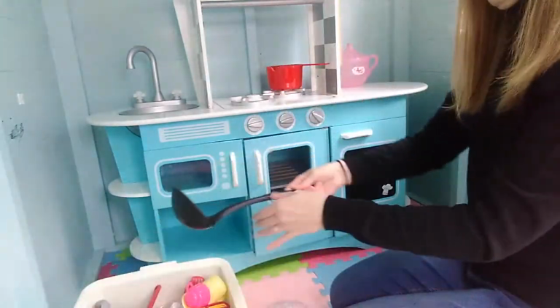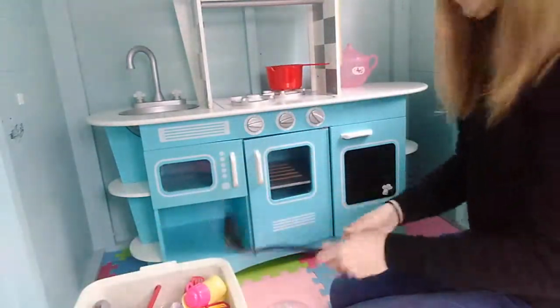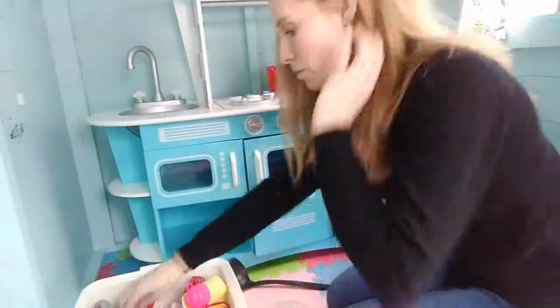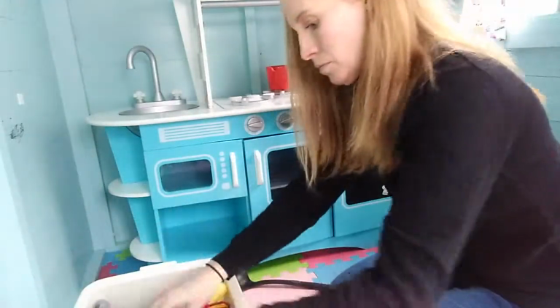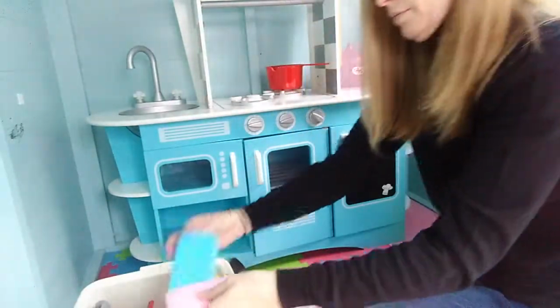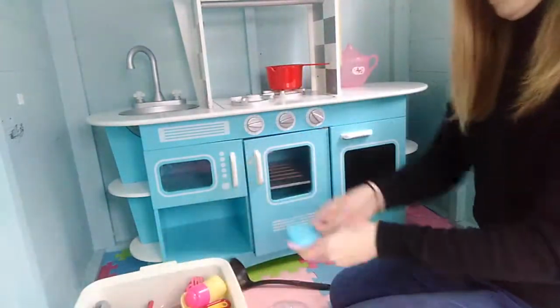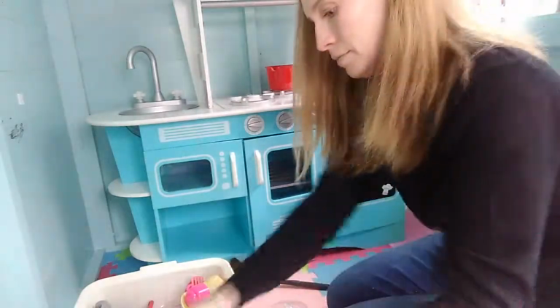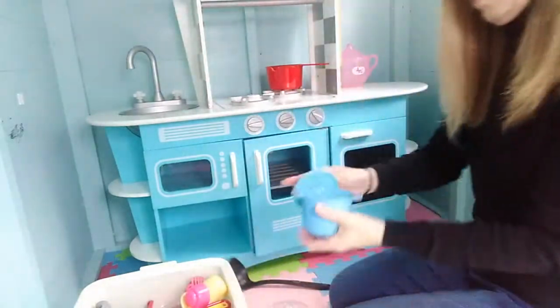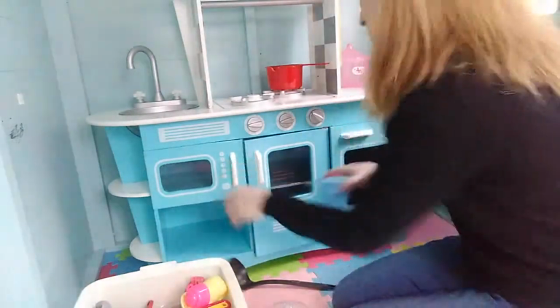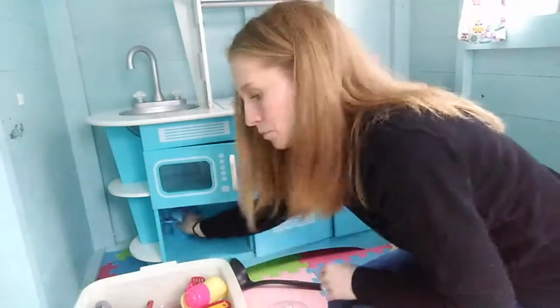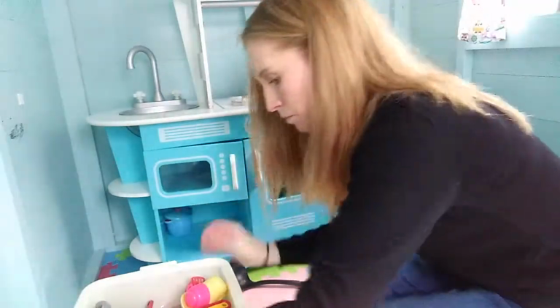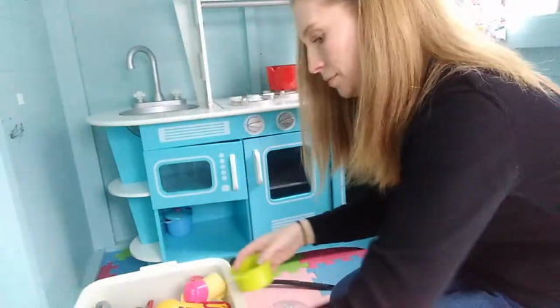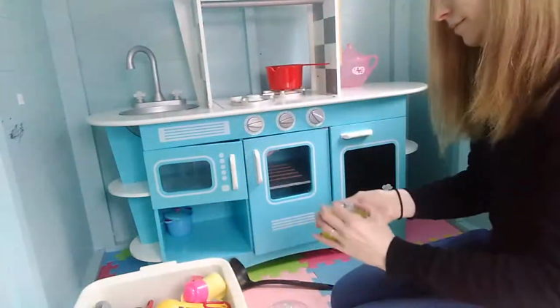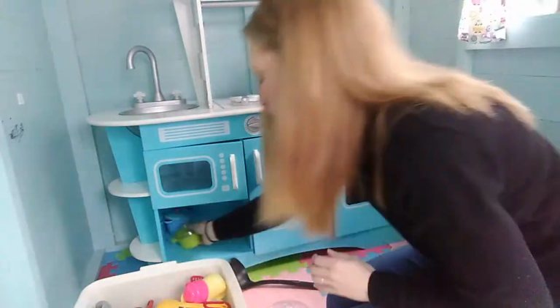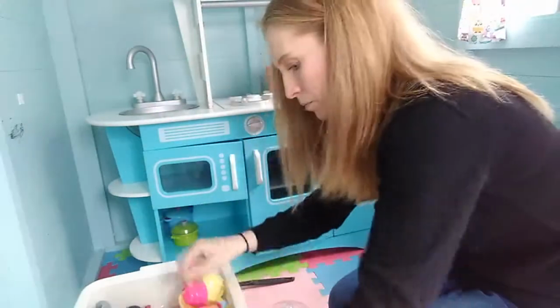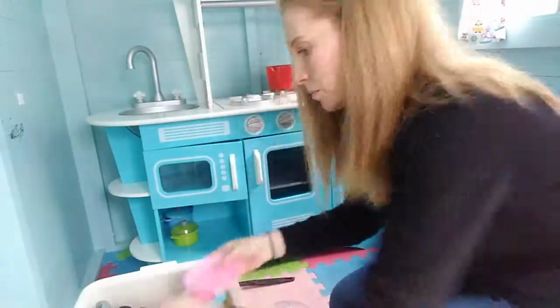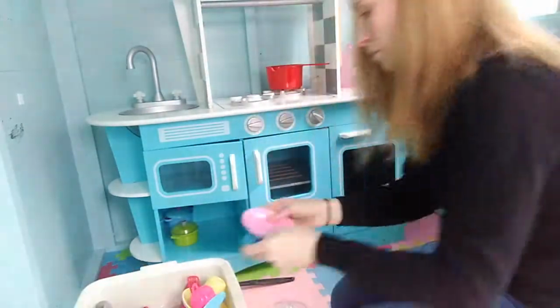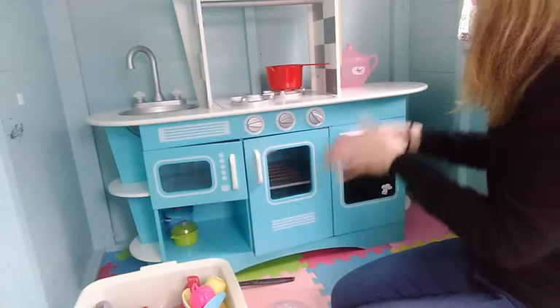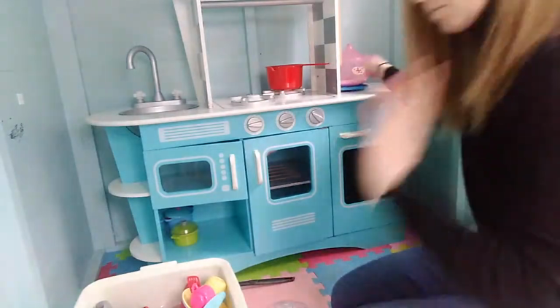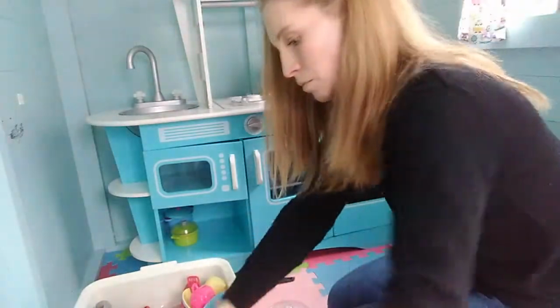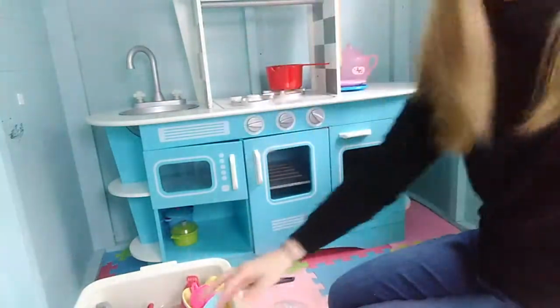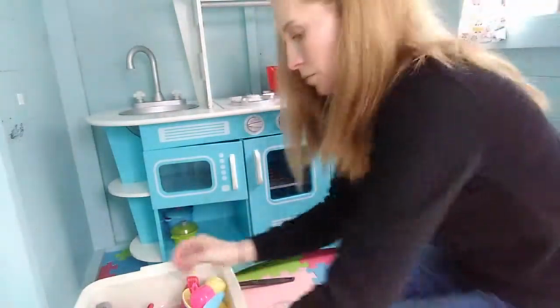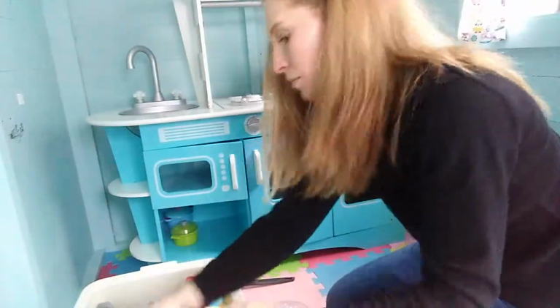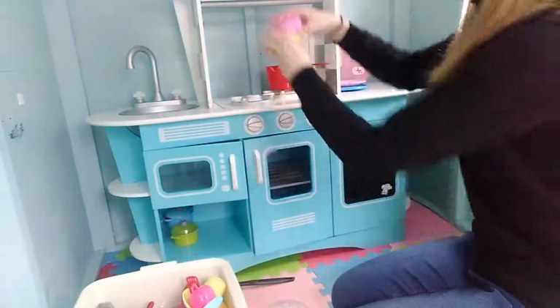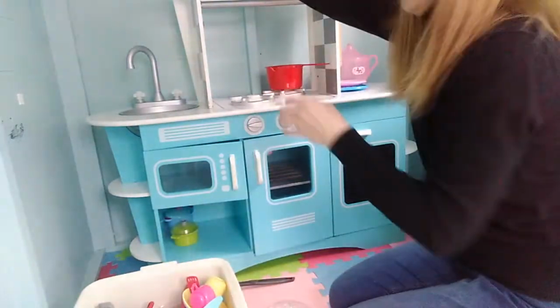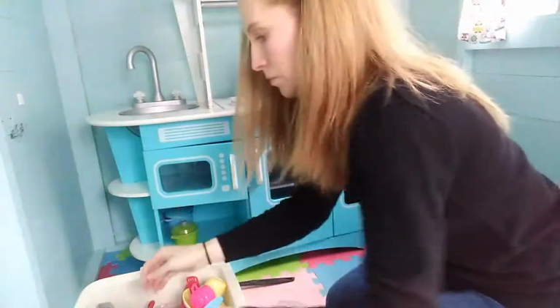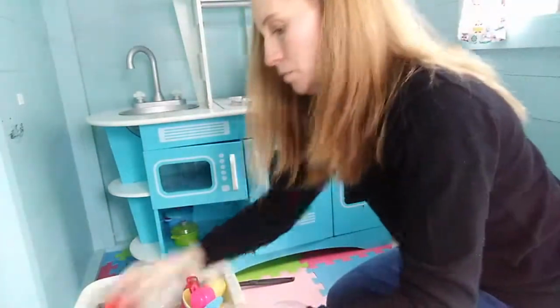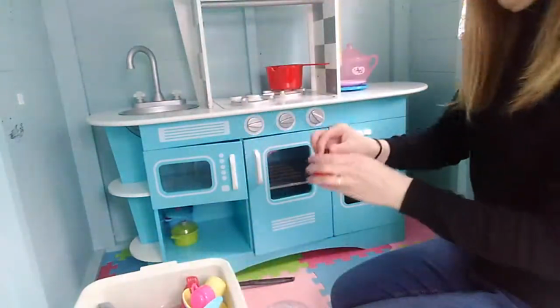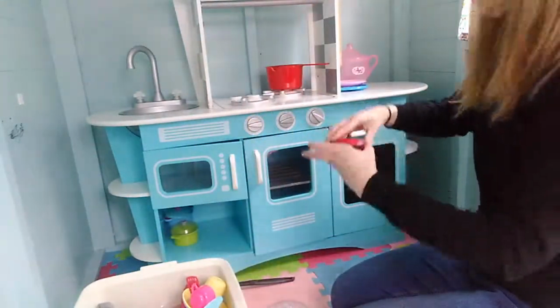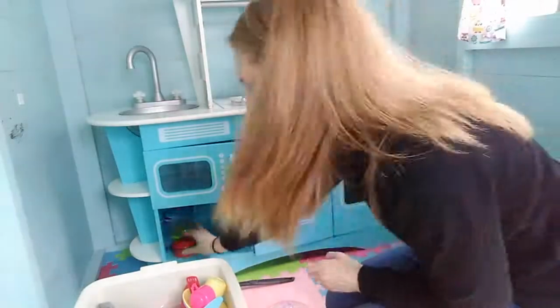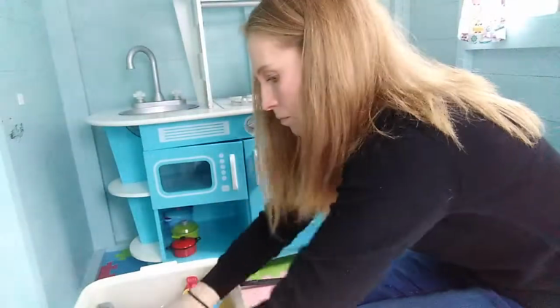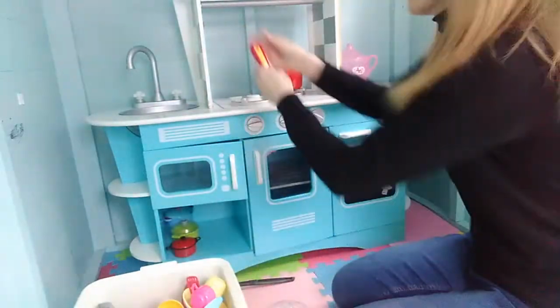Here you can see I've already sorted out the fruit and veg and the plastic food toys into the basket, so they've all been done. Now I'm just putting all the utensils and the little plates and cups and things like that back into the kitchen area.